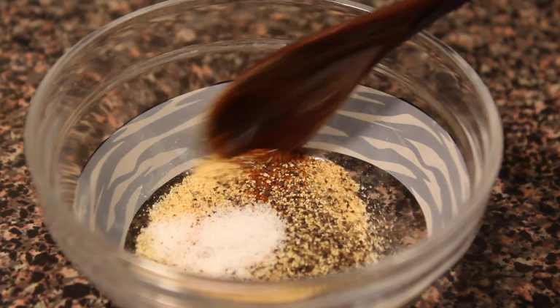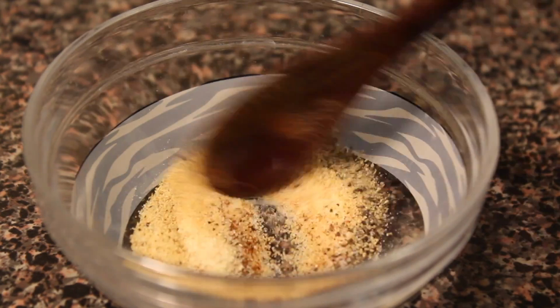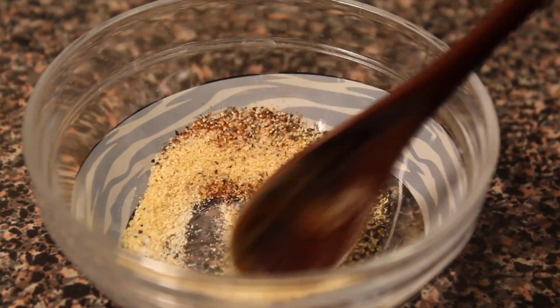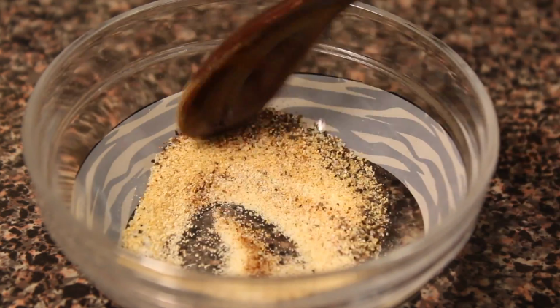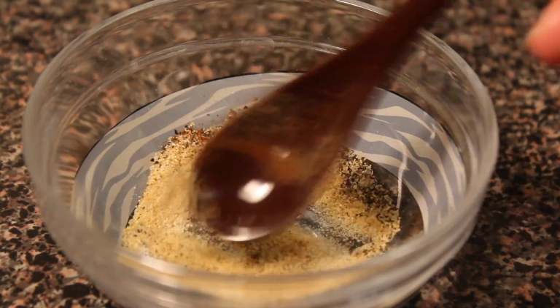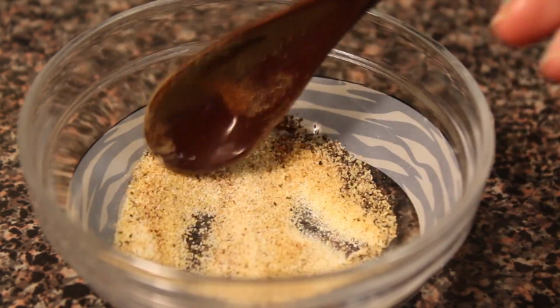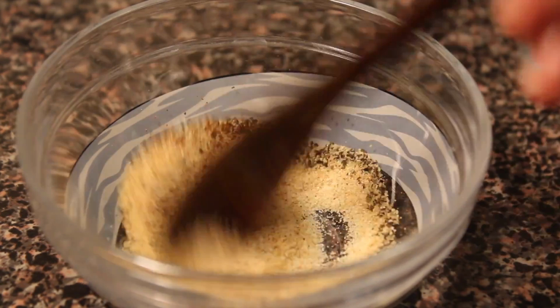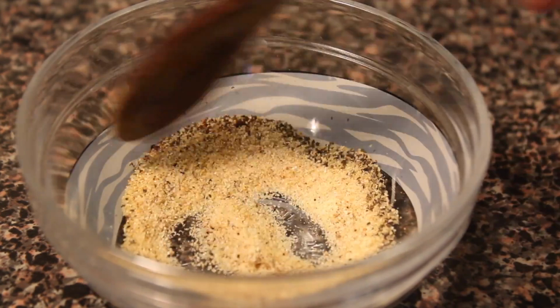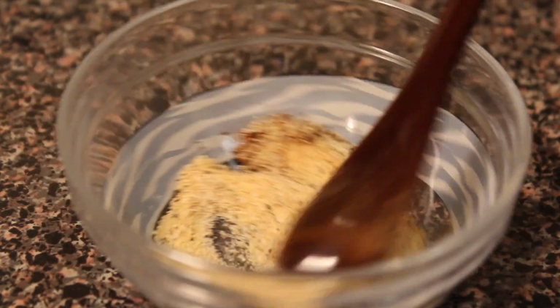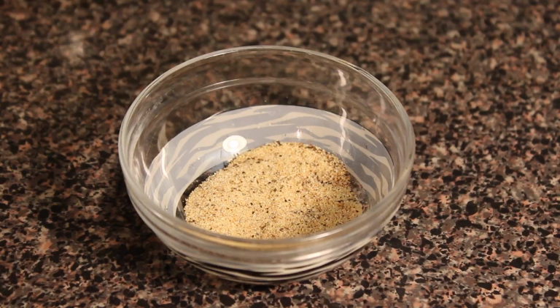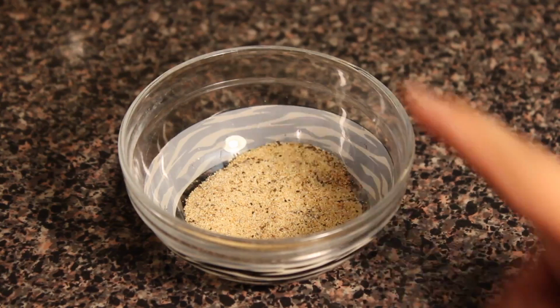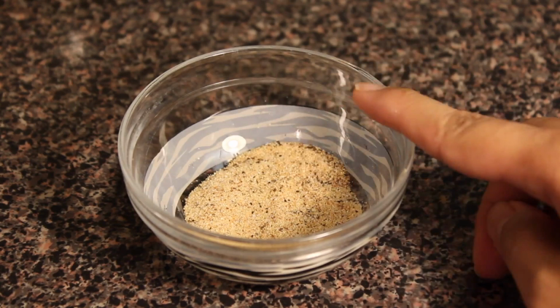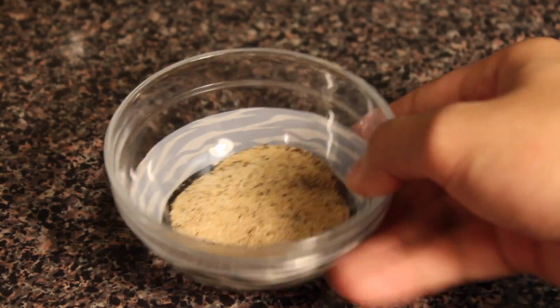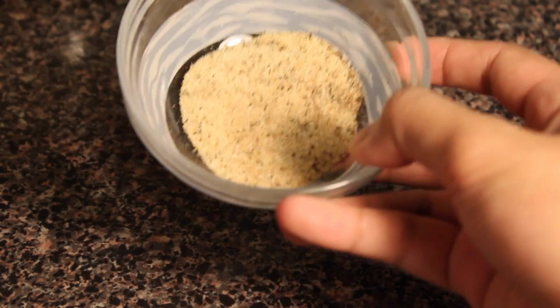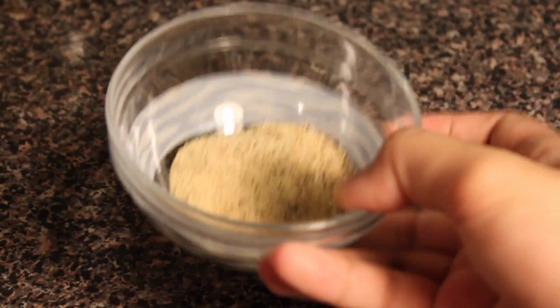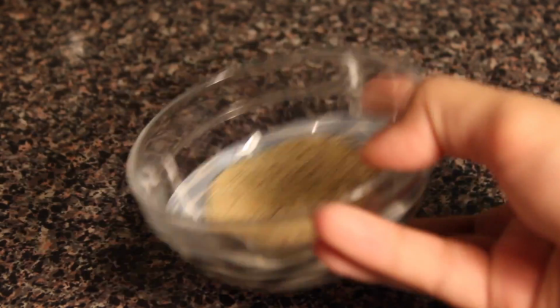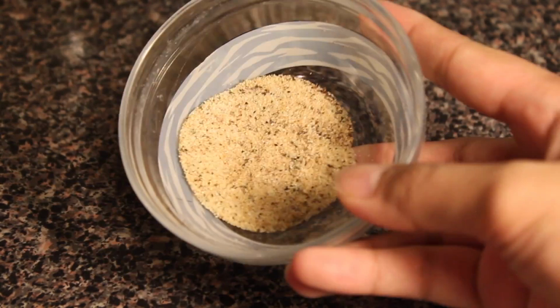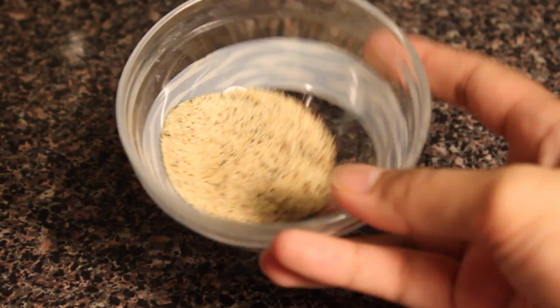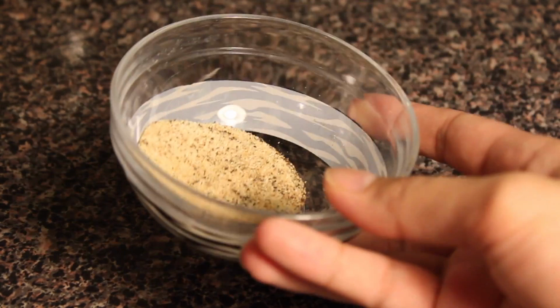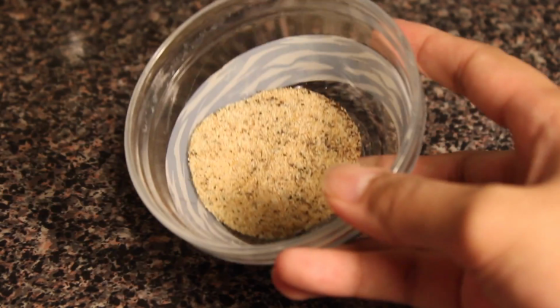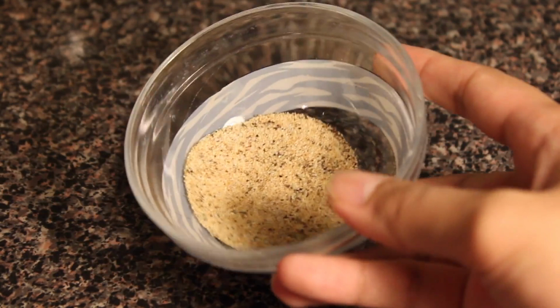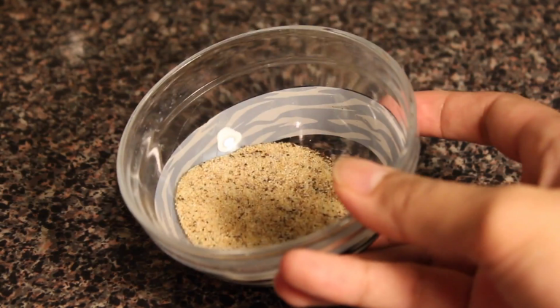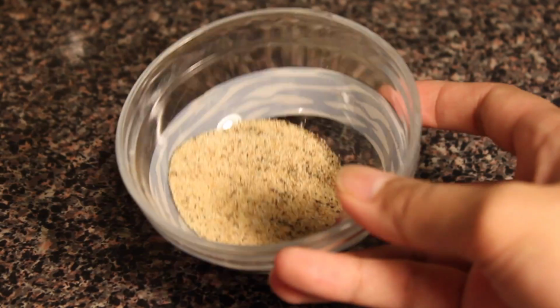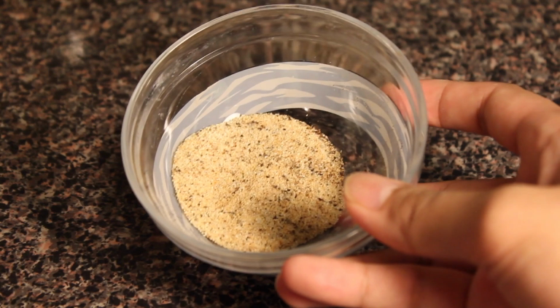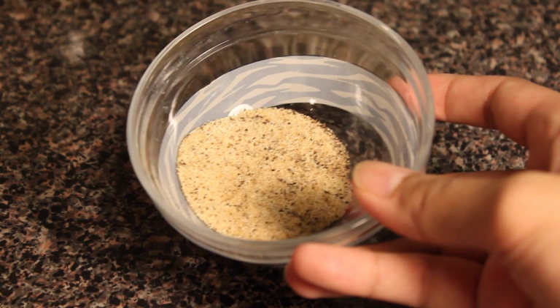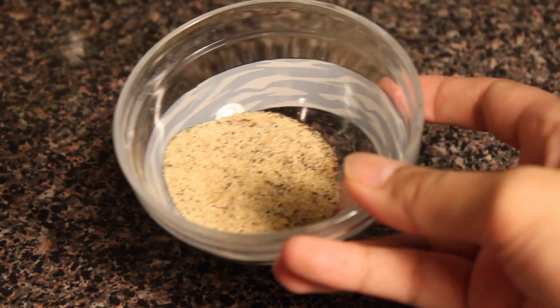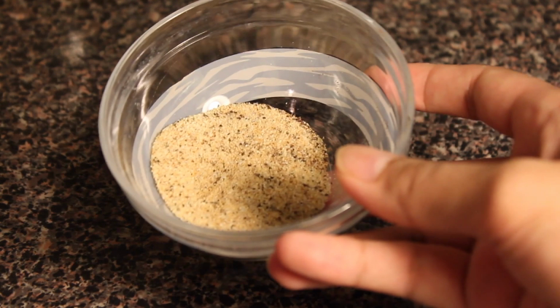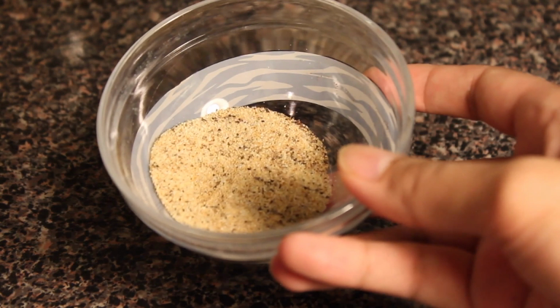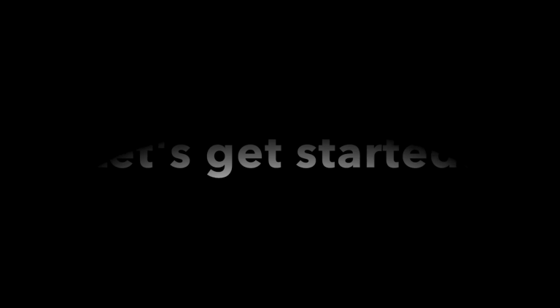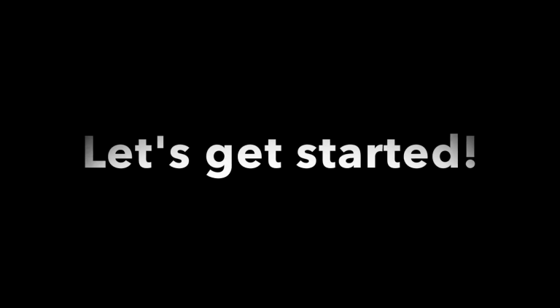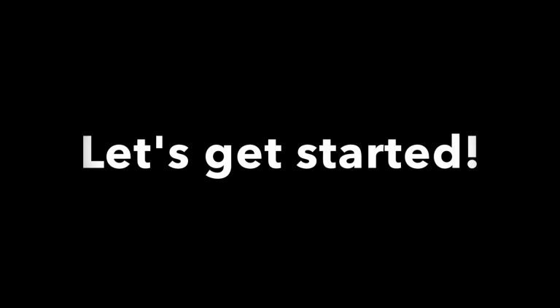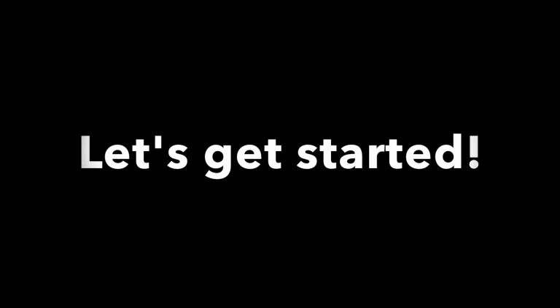This is a combination of garlic powder, onion powder, salt, and ground black pepper. And those are all the ingredients. Now let's get started!